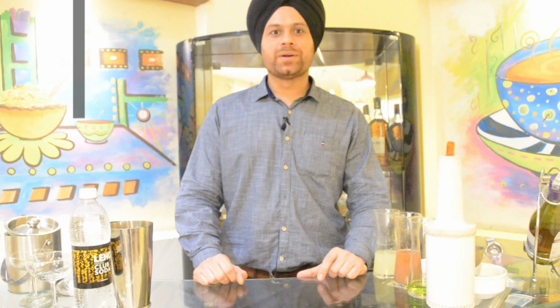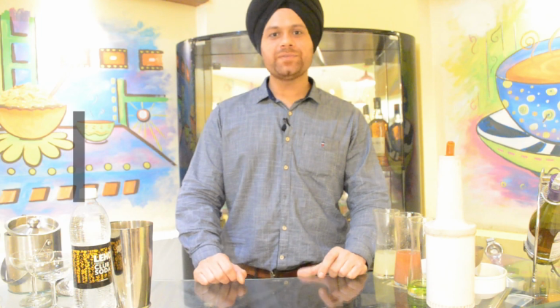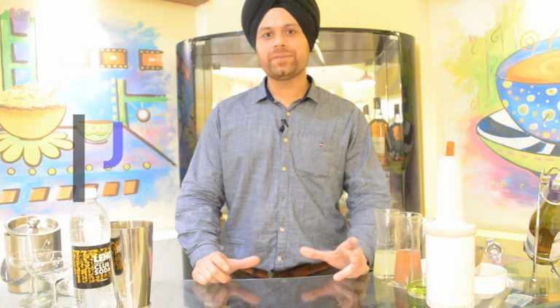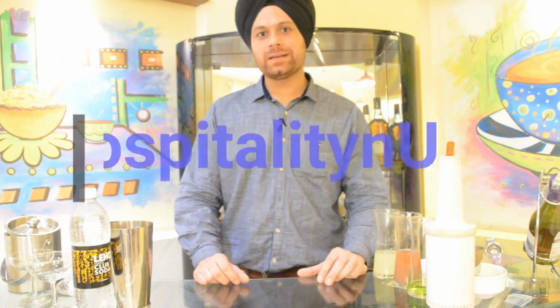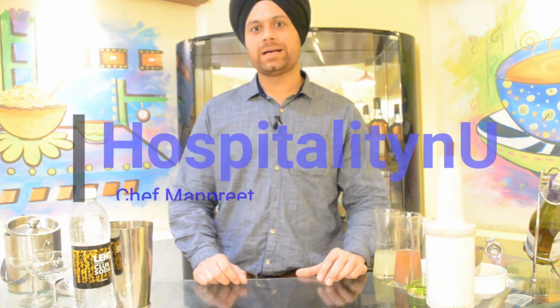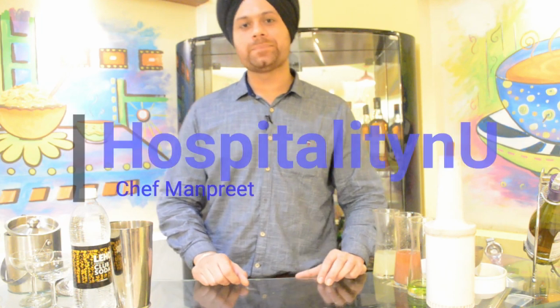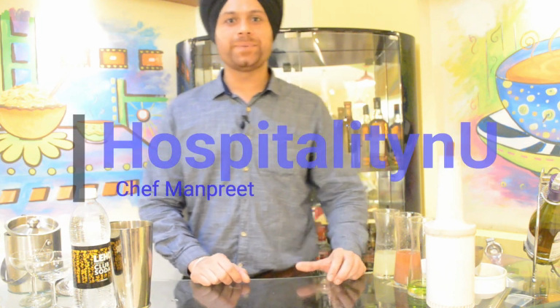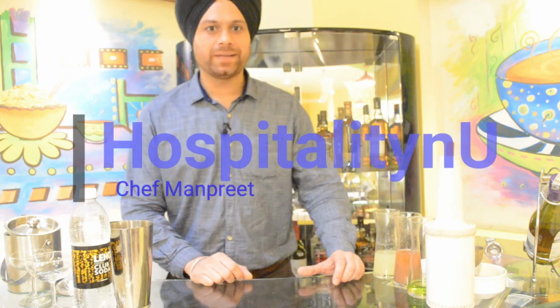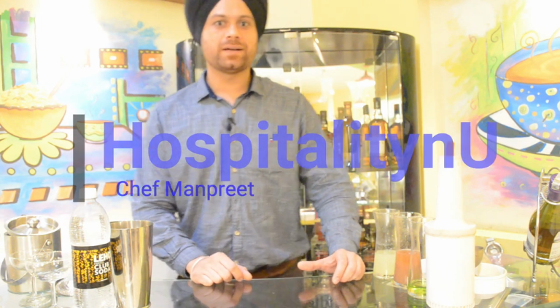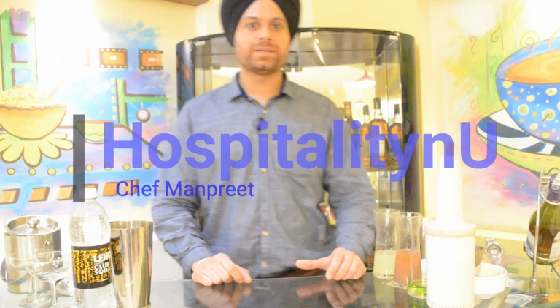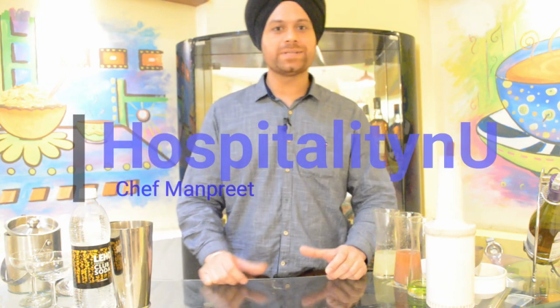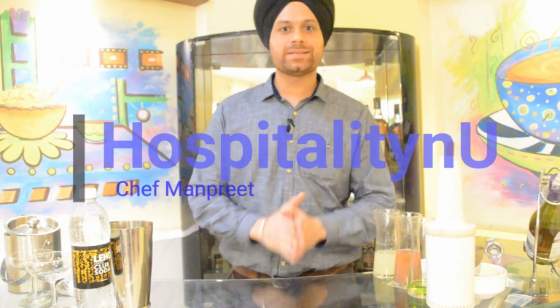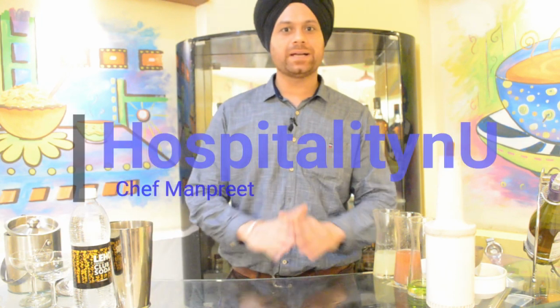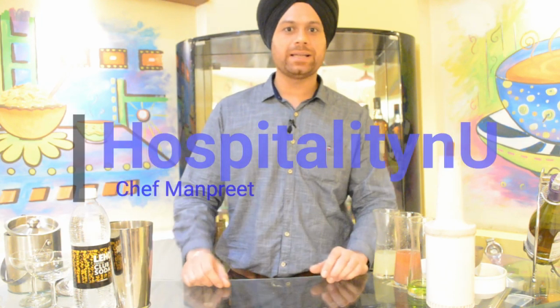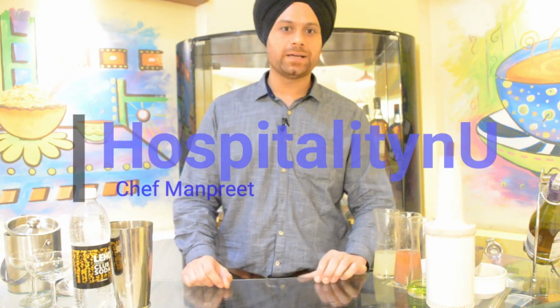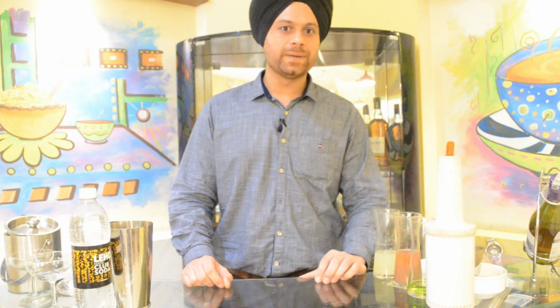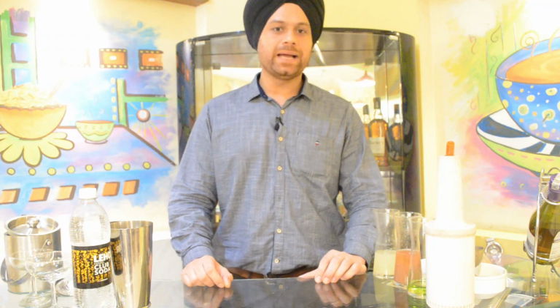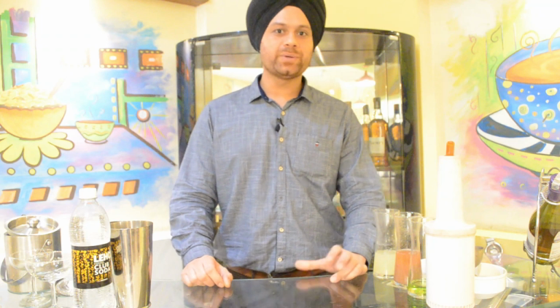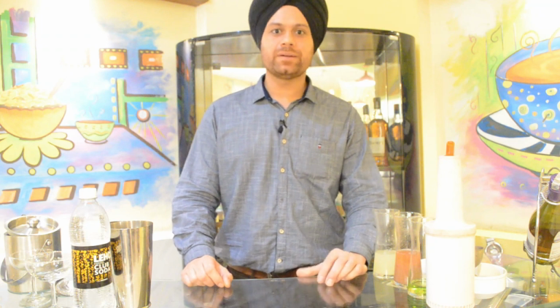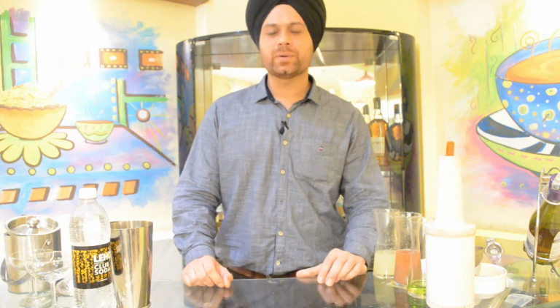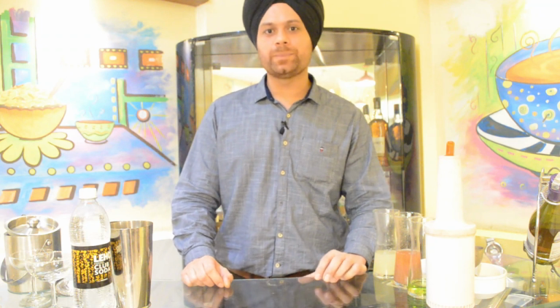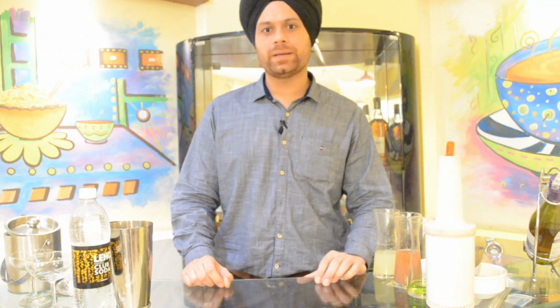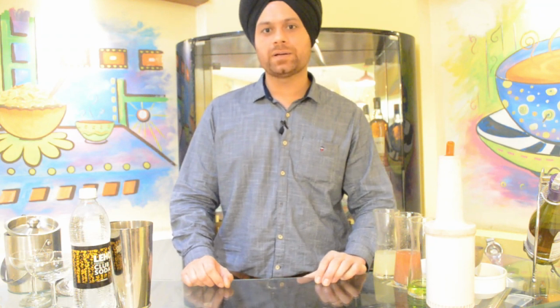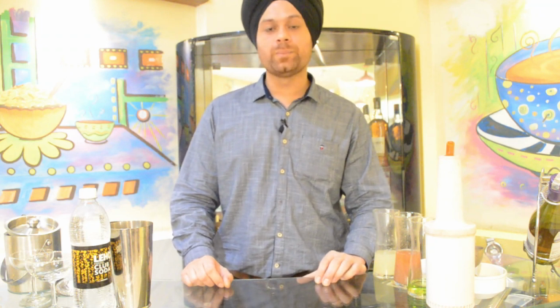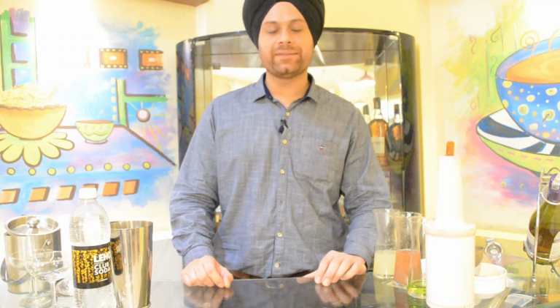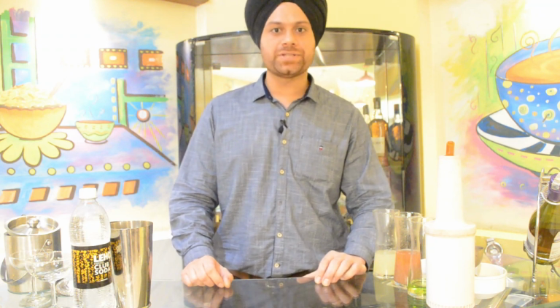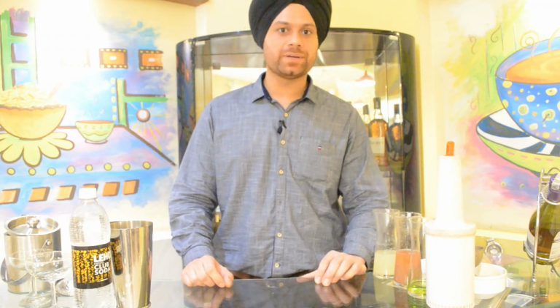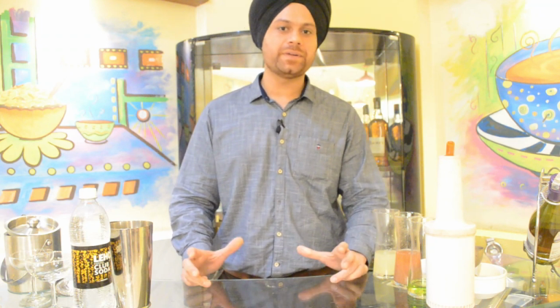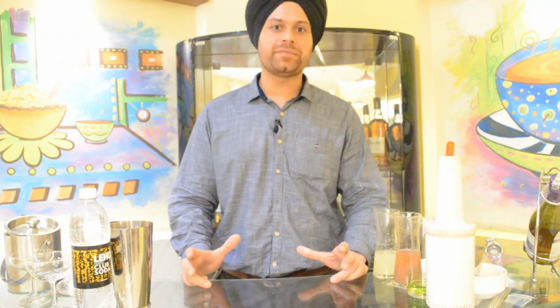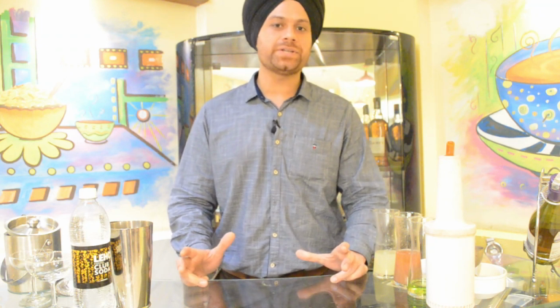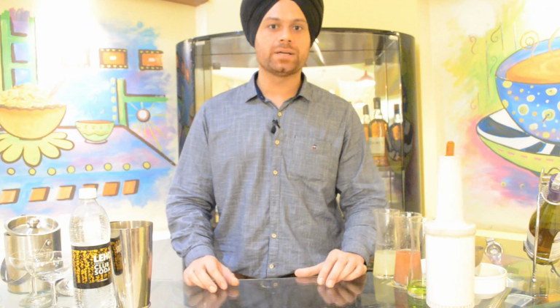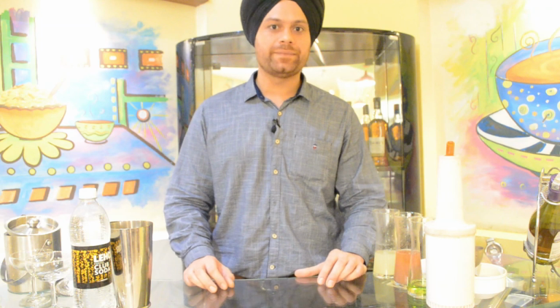Good afternoon everyone, I am Manprish Singh. Namaste, Sasrikal, Adab — and today we are going to prepare a Cucumber Avalanche. It's a very refreshing beverage.